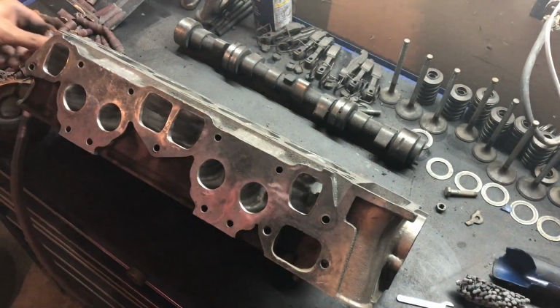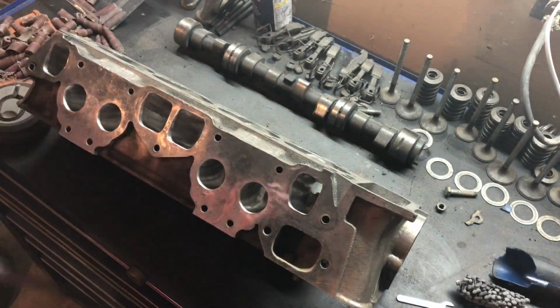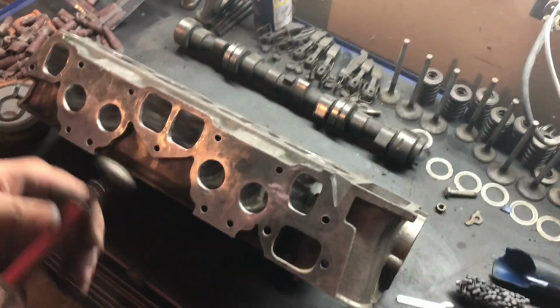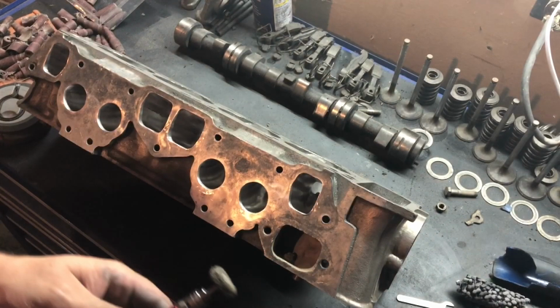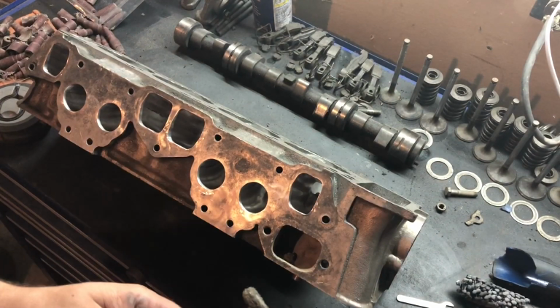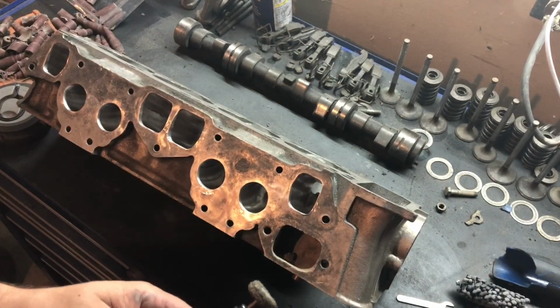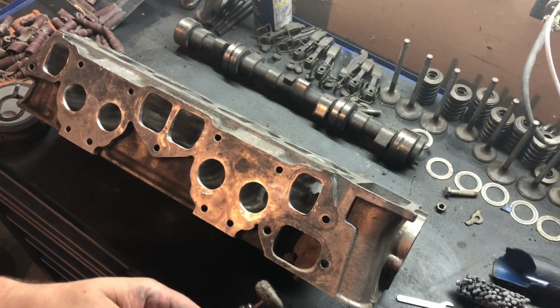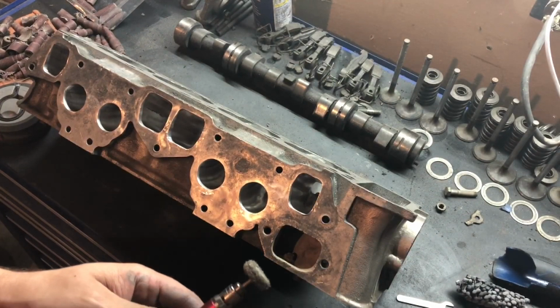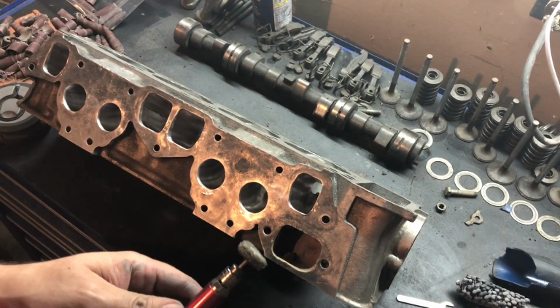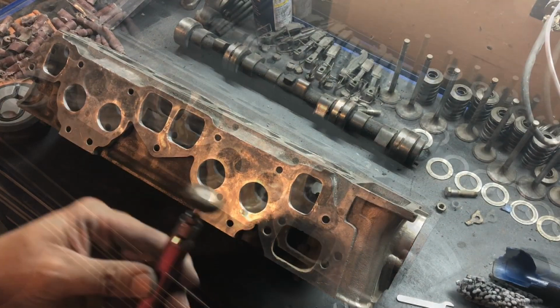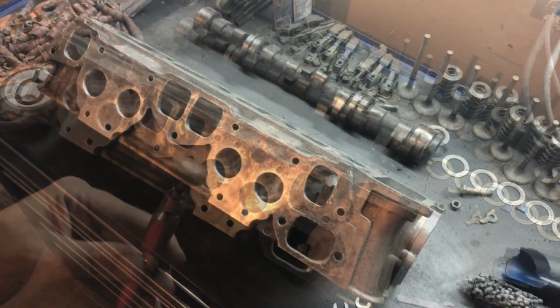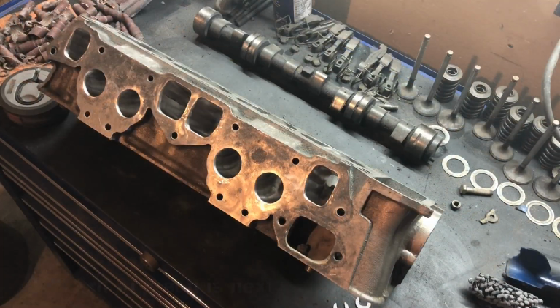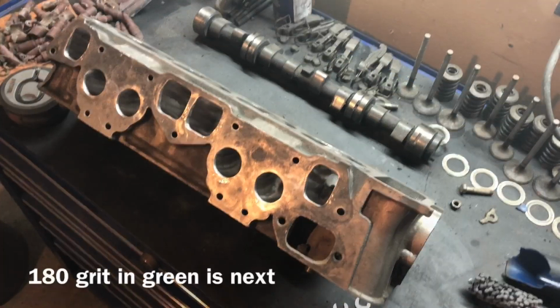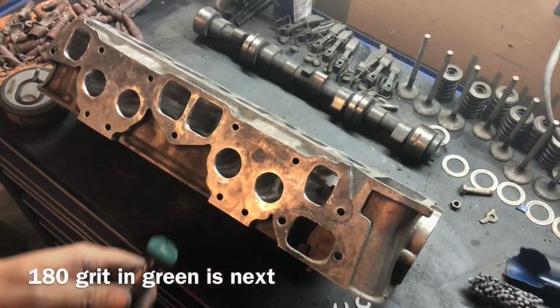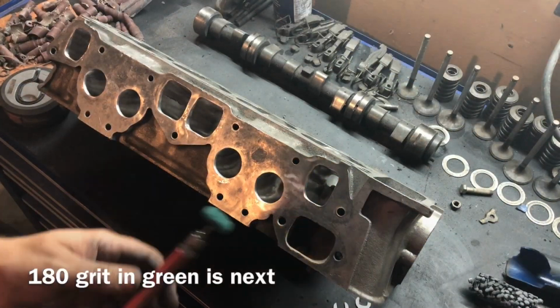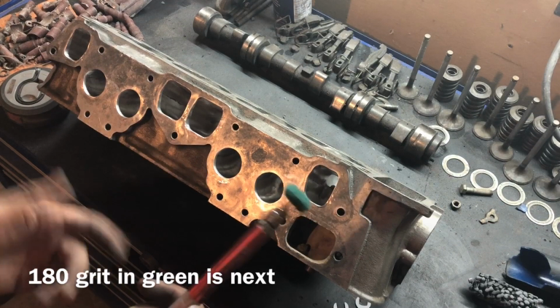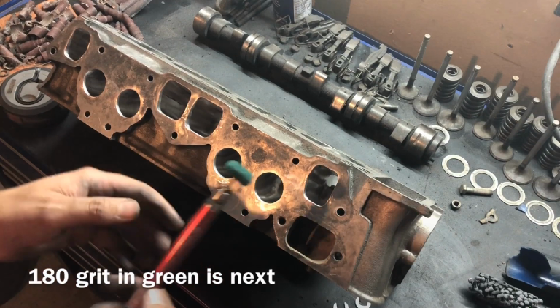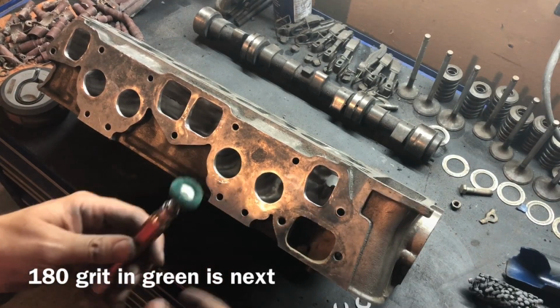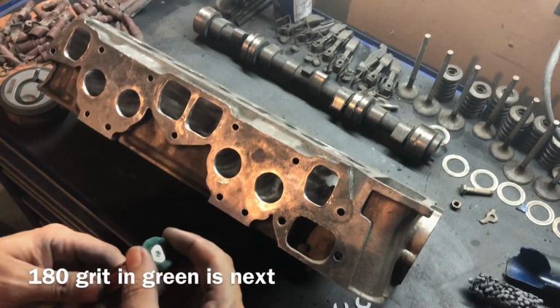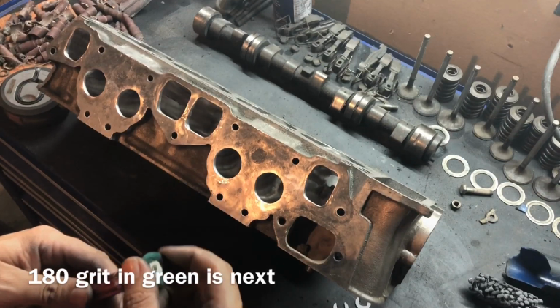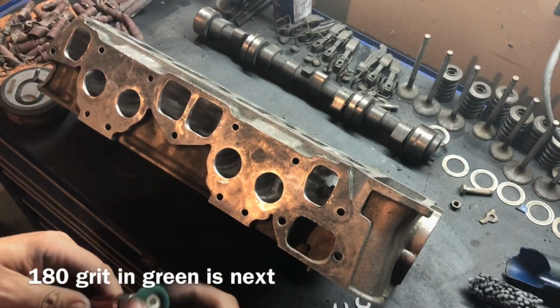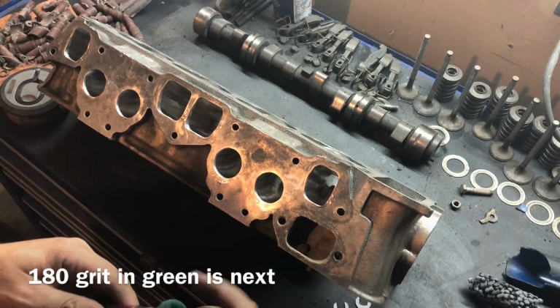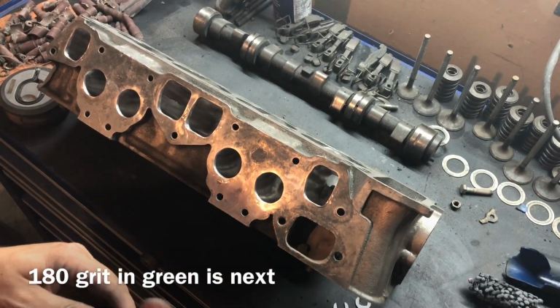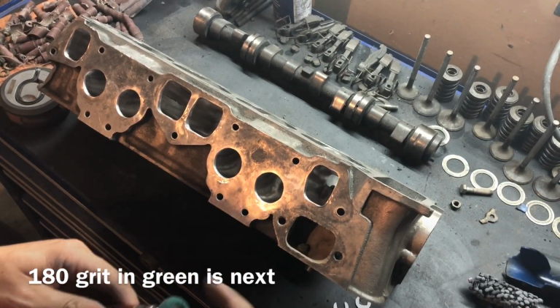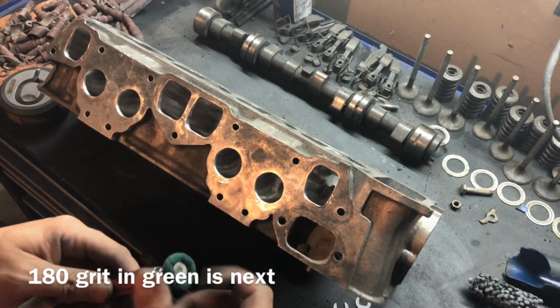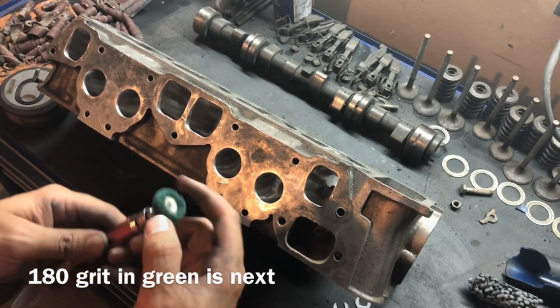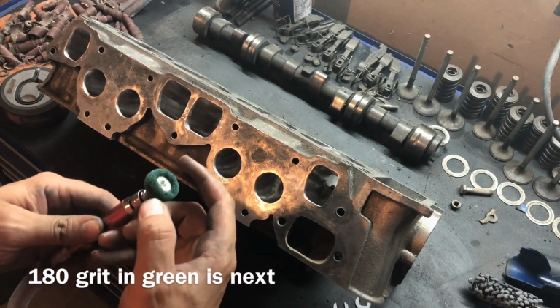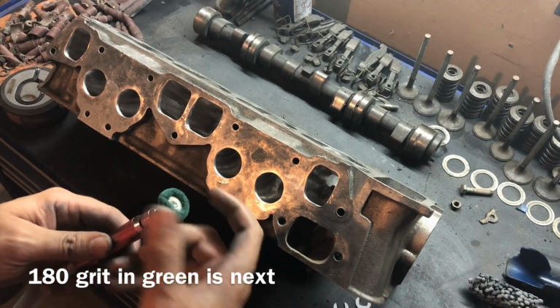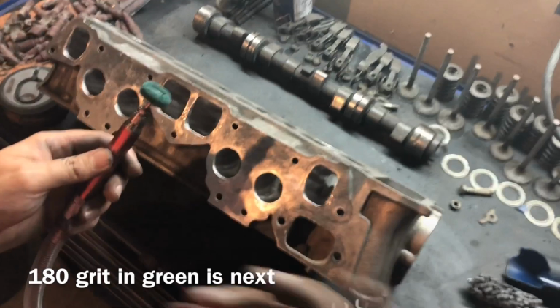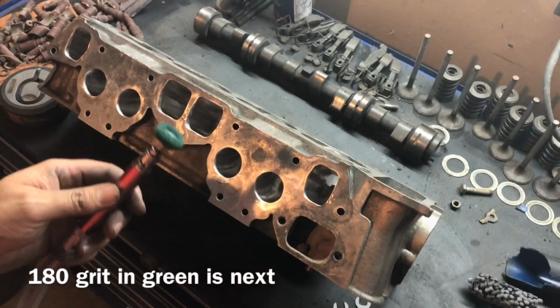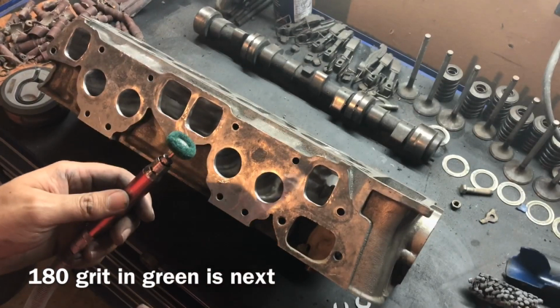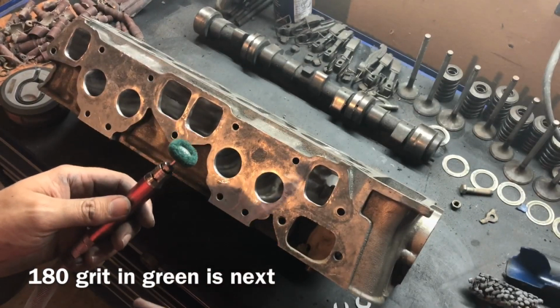Let's move on up to the next grit here. You don't have to take it this far, but I'm going to go all the way down to right around 400 grit, and I may even polish it all out.